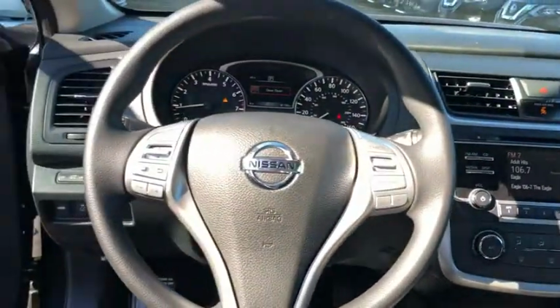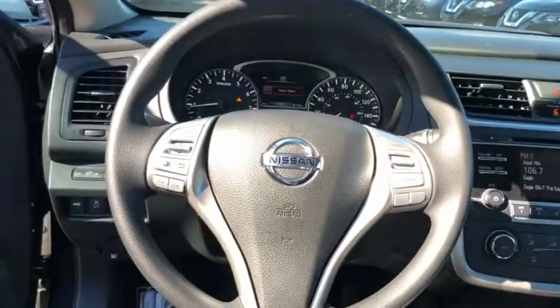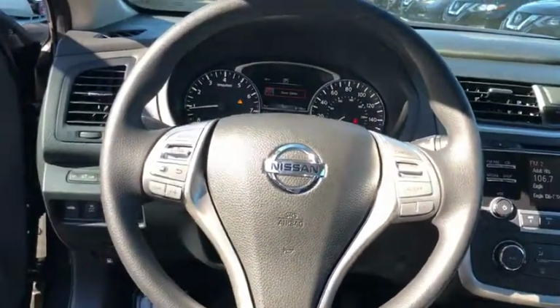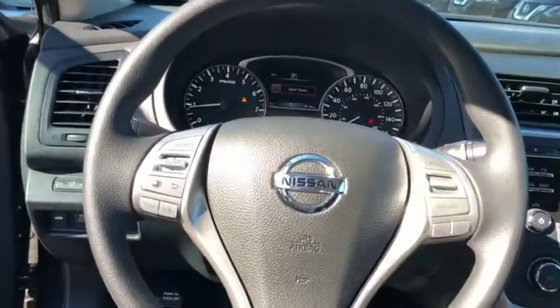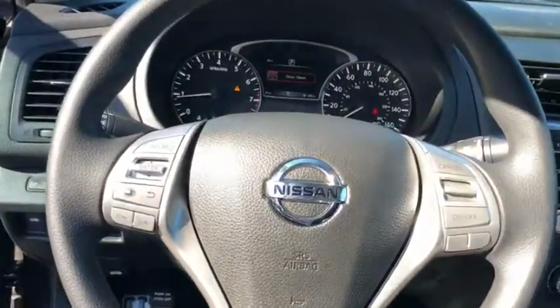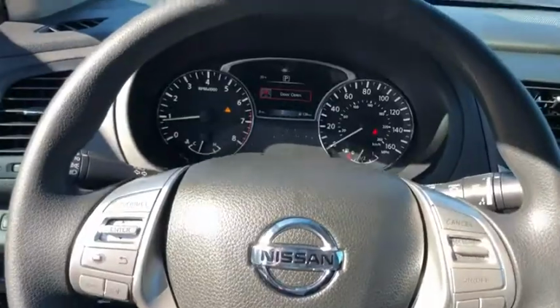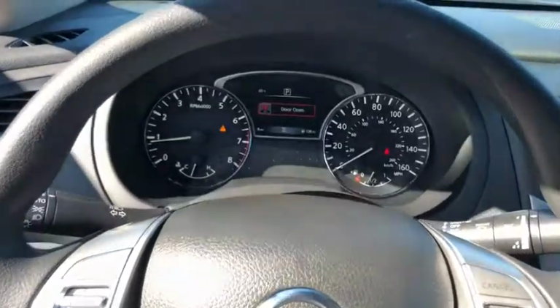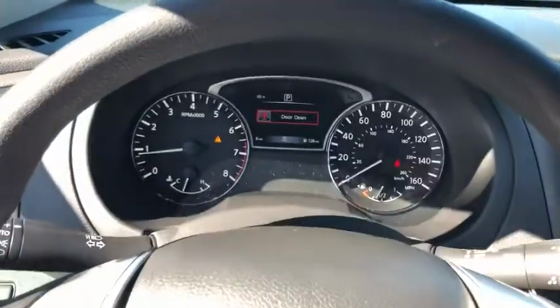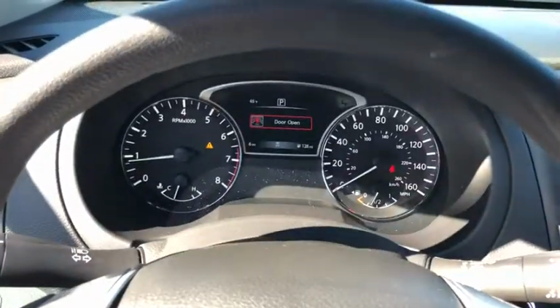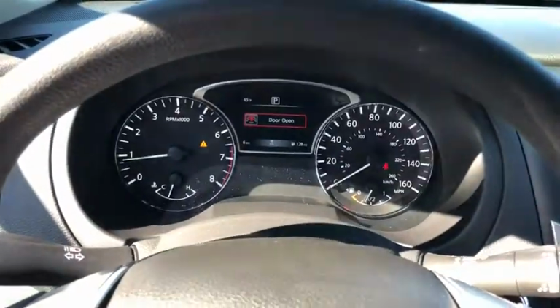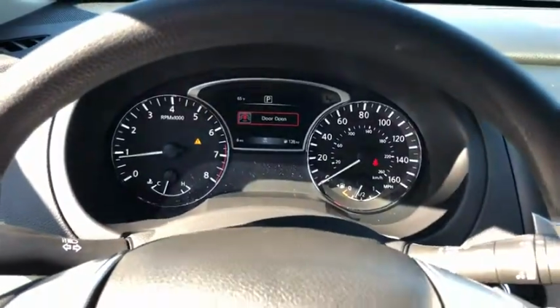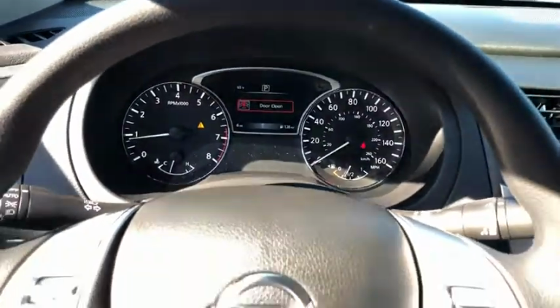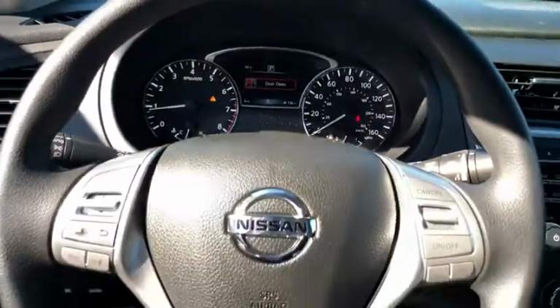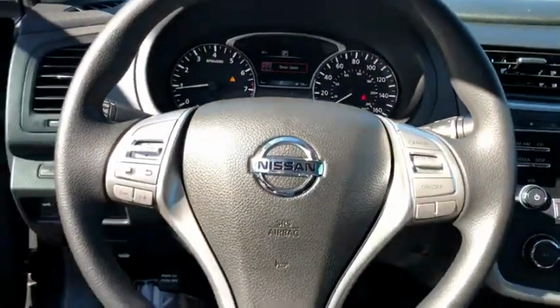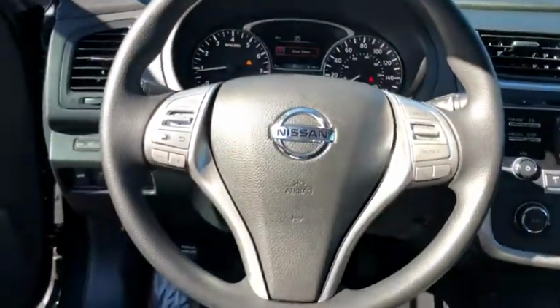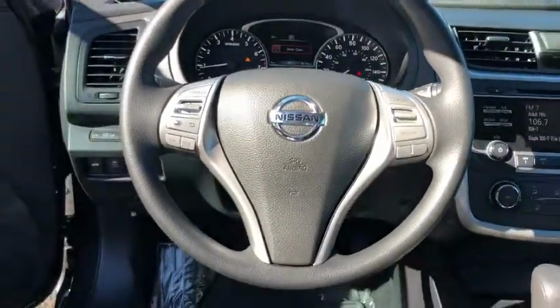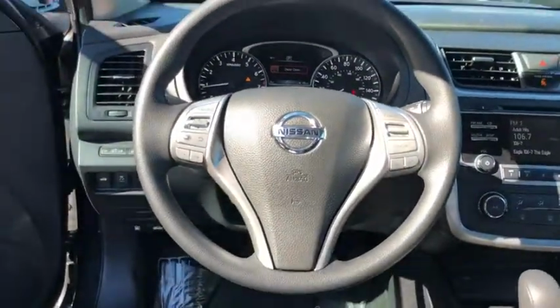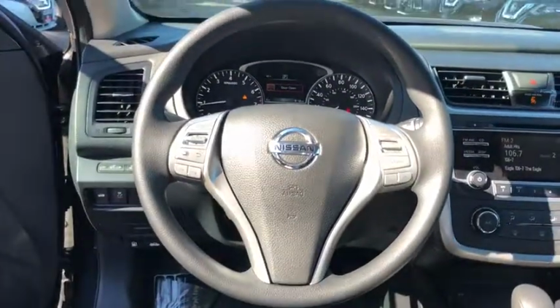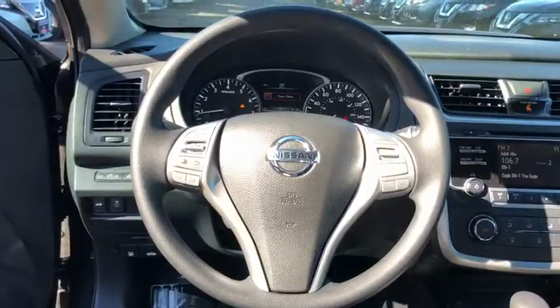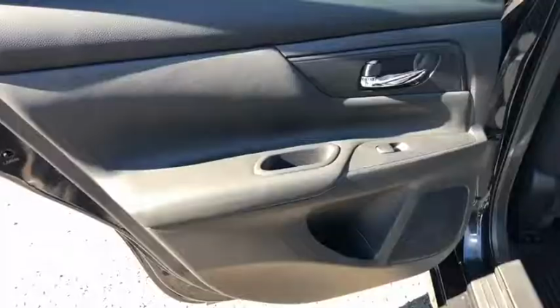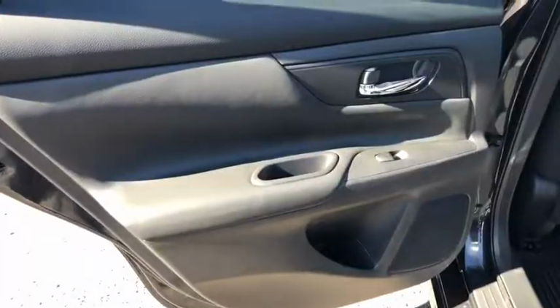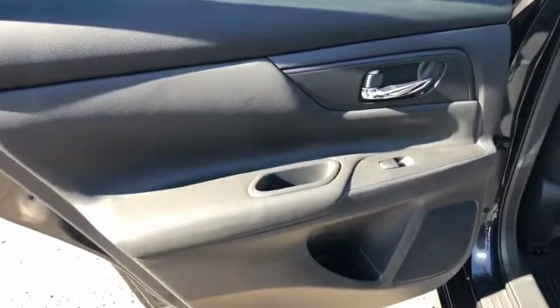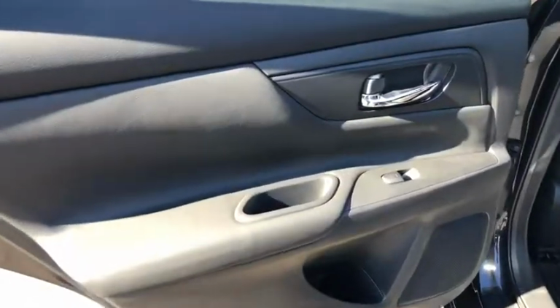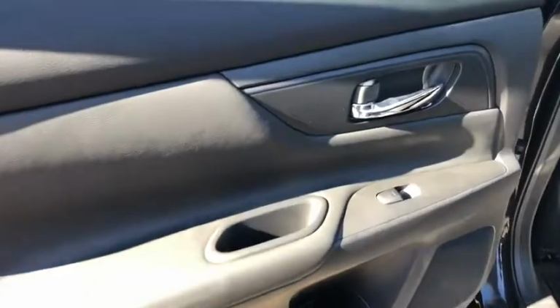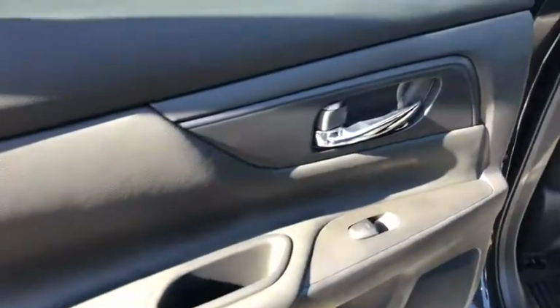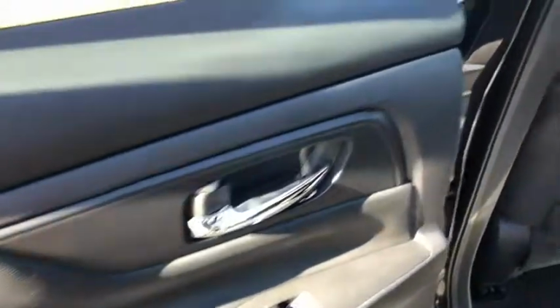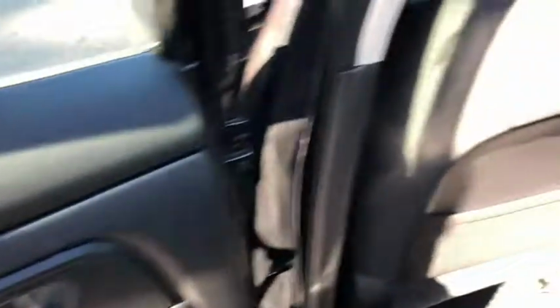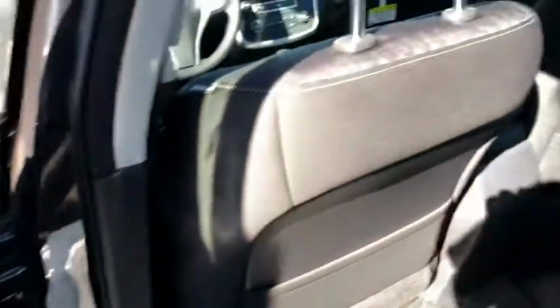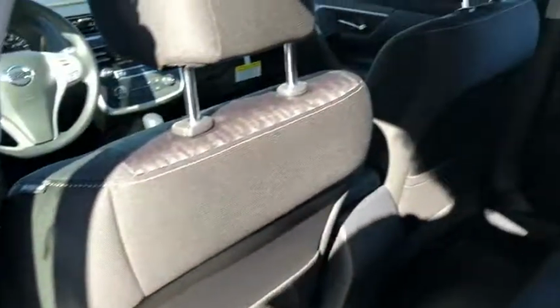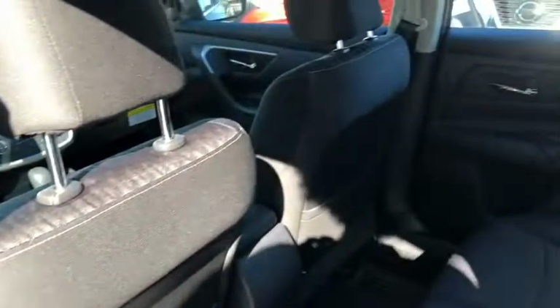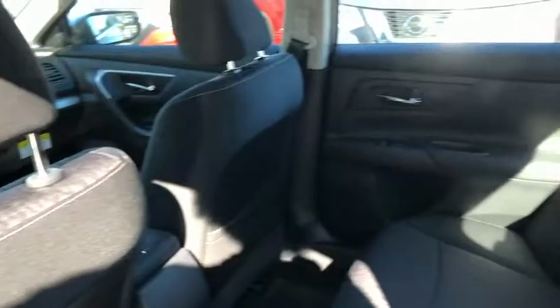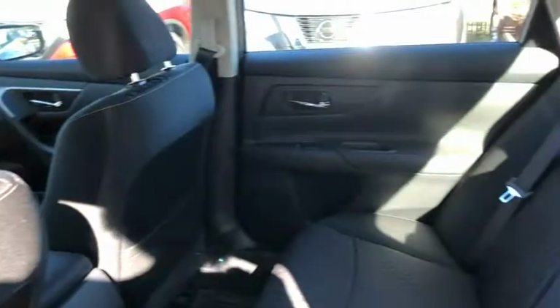Four-wheel disc brakes, keyless start, AM FM stereo radio, rear defrost, front wheel drive, bucket seats, child safety locks, CD player, MP3 player. Searching for a dependable vehicle that looks great too?